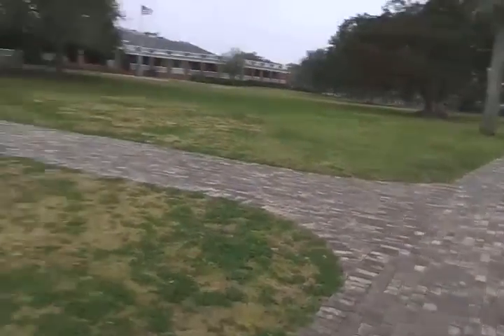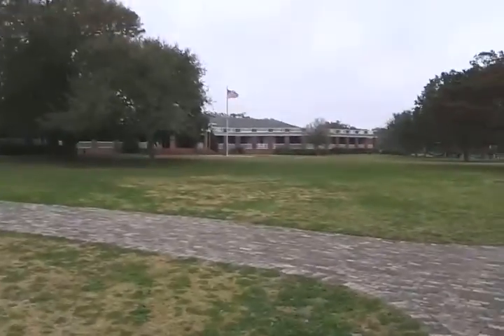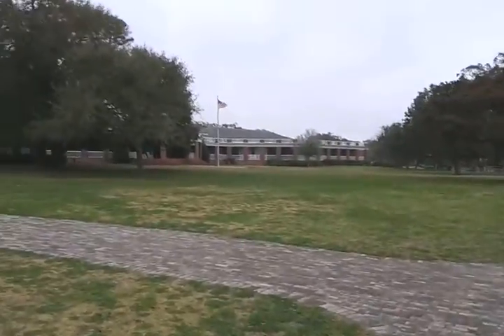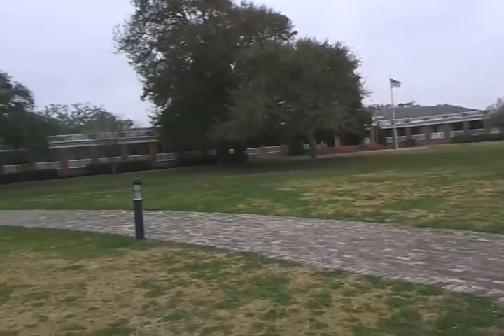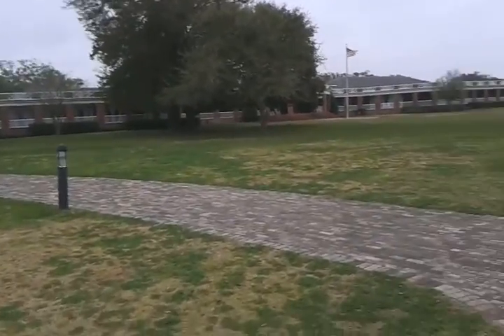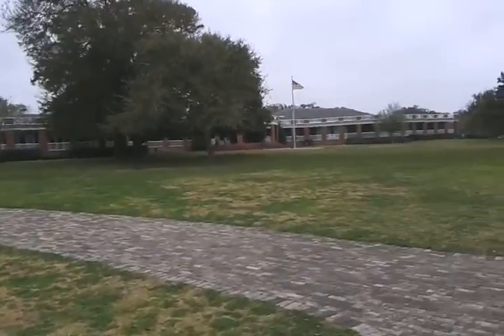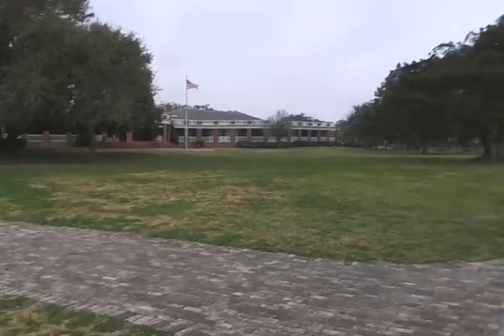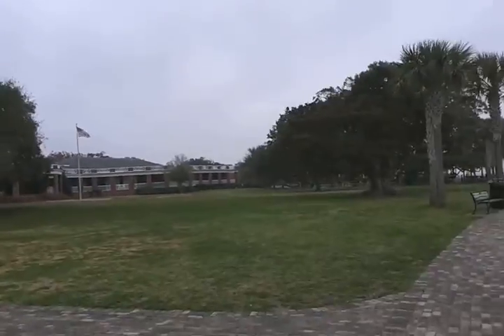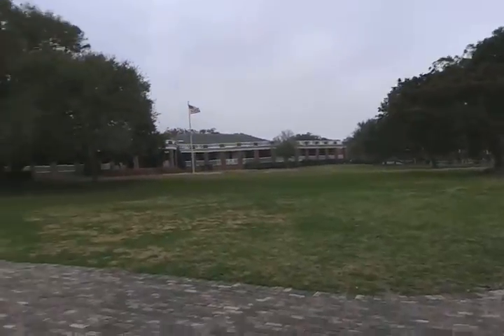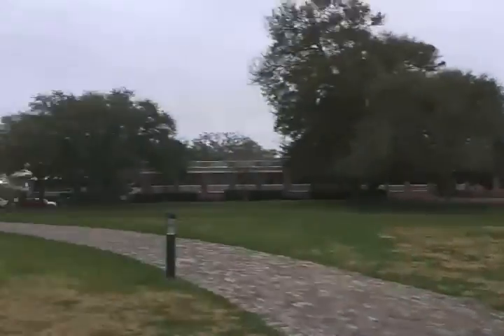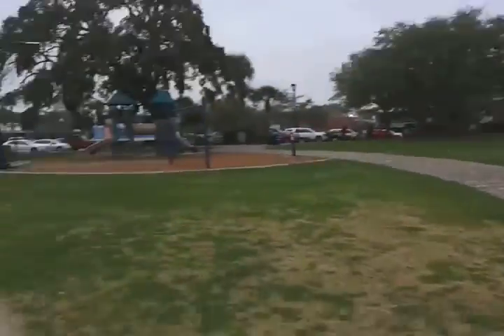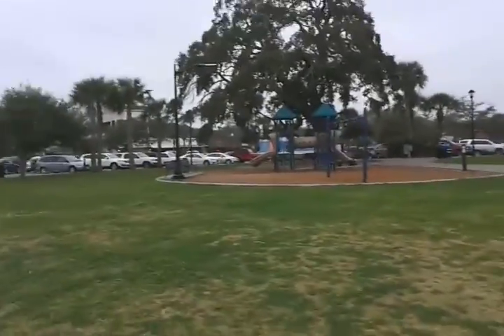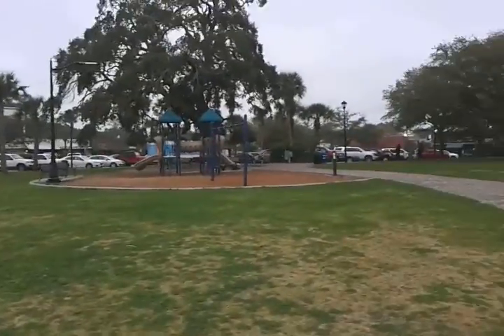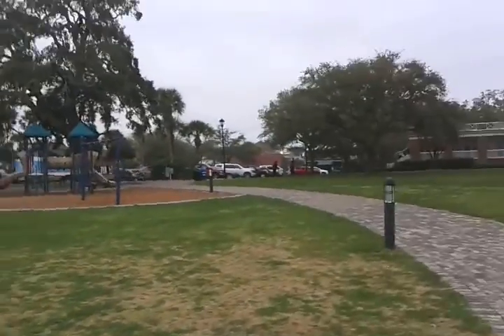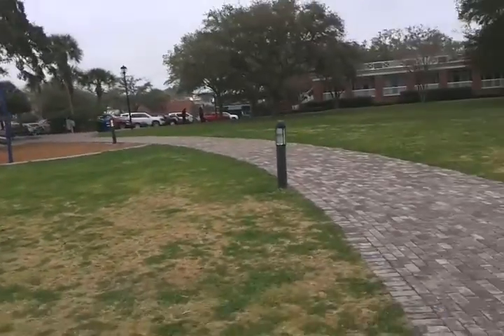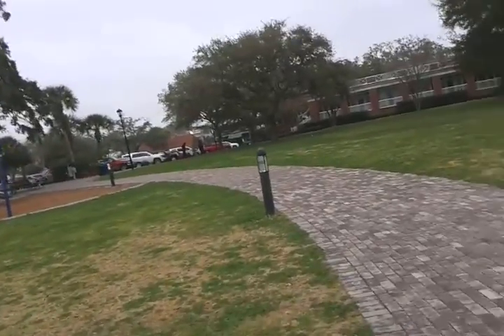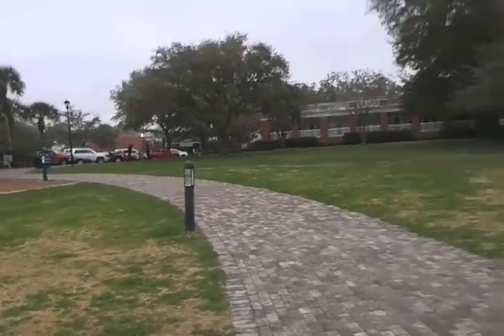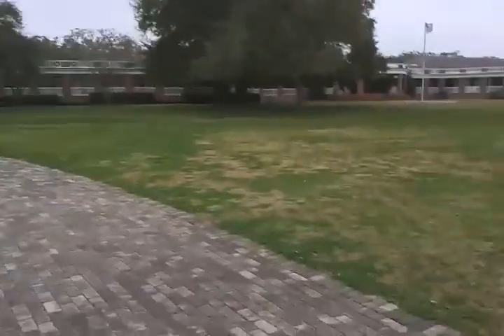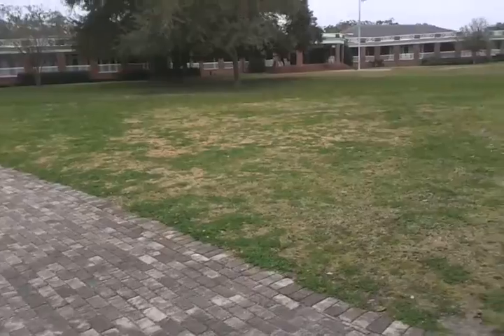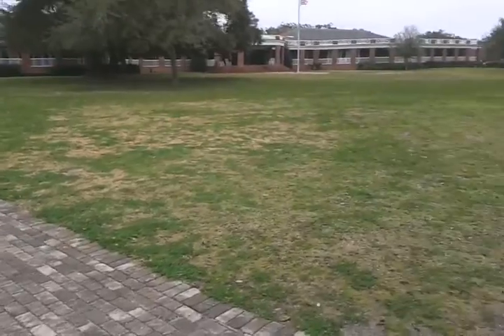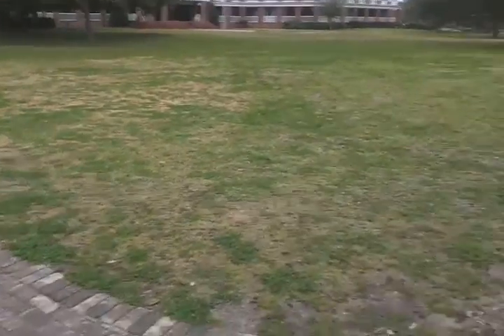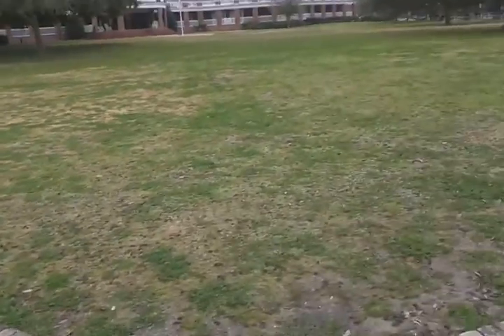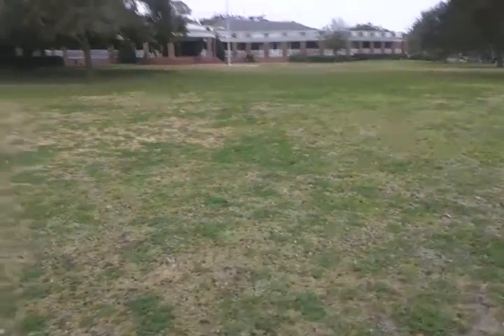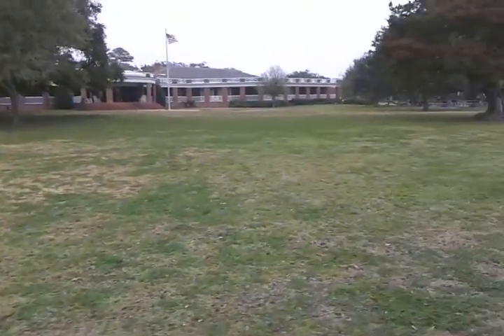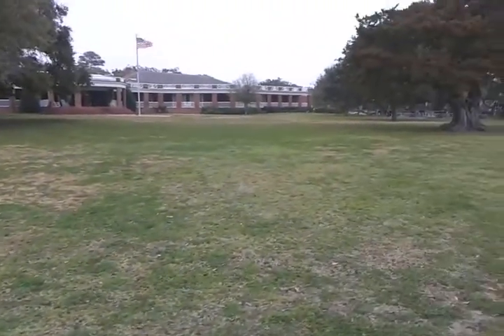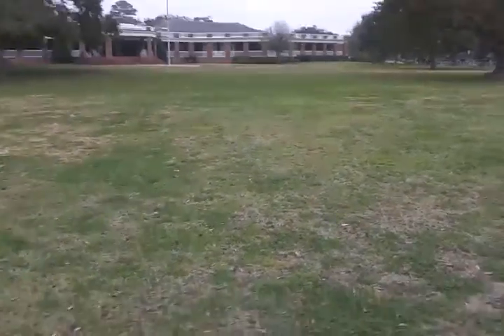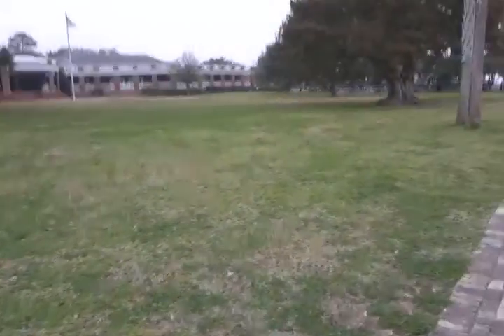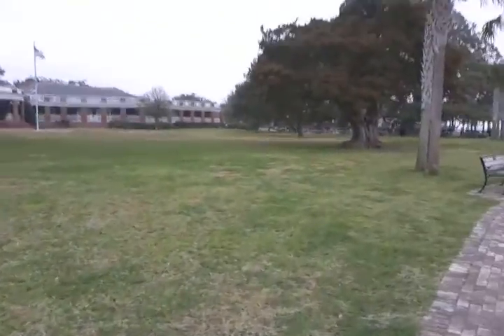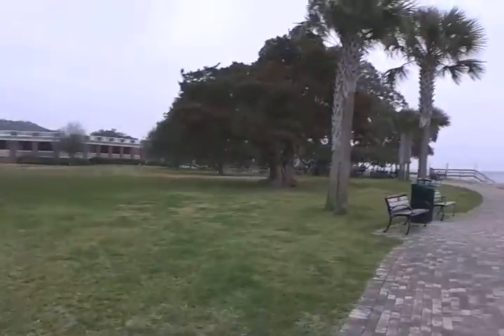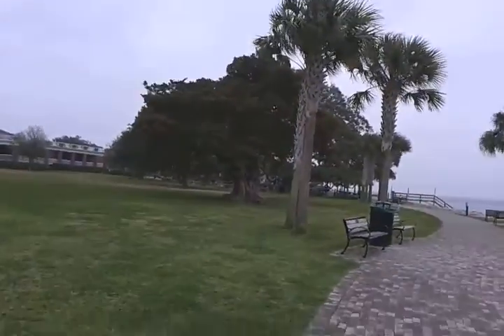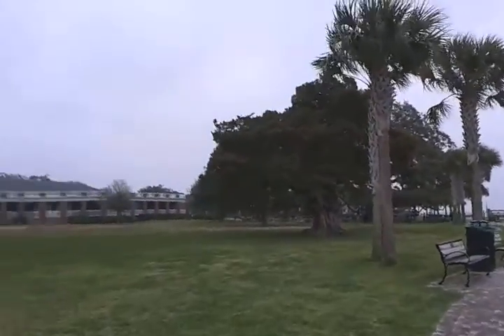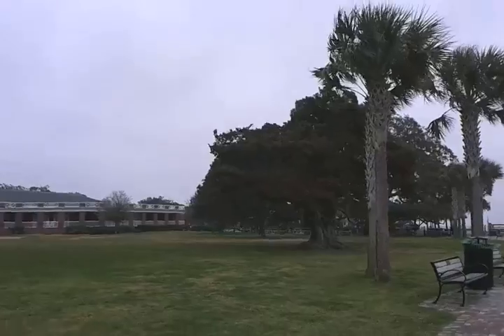So right over here is where we watch the fireworks. Let's go a little further down and see the really awesome oak trees.